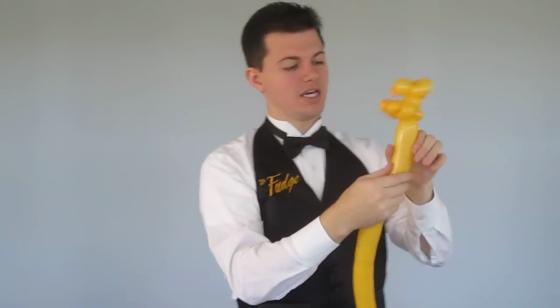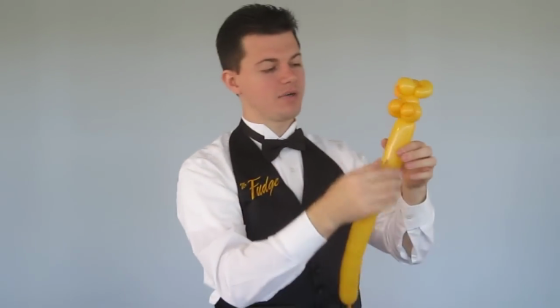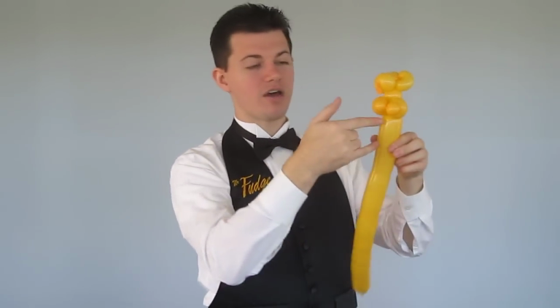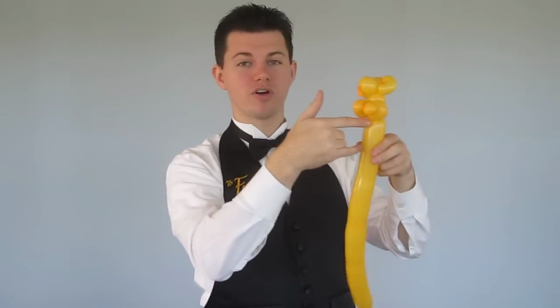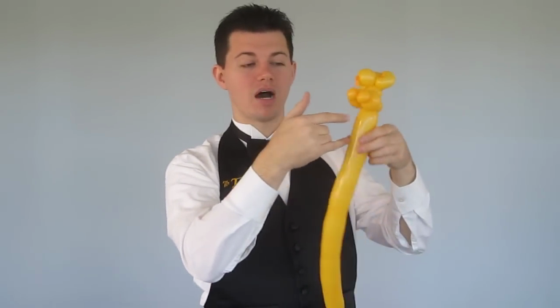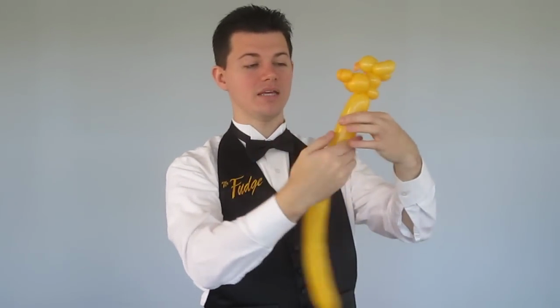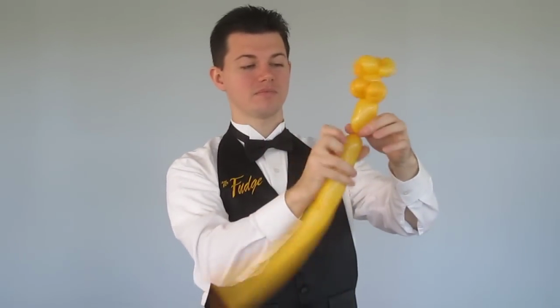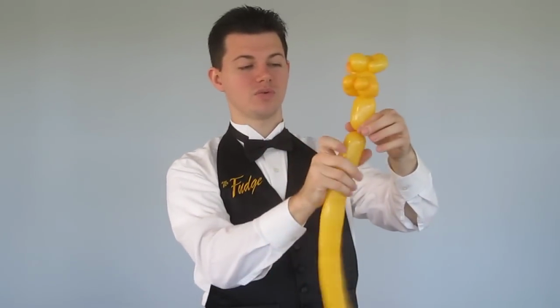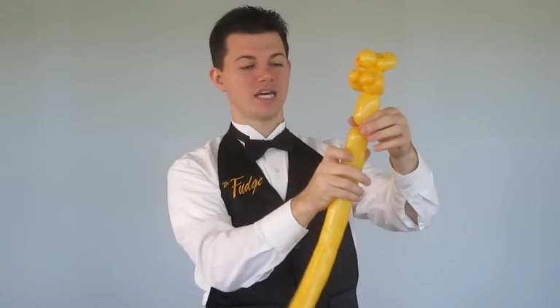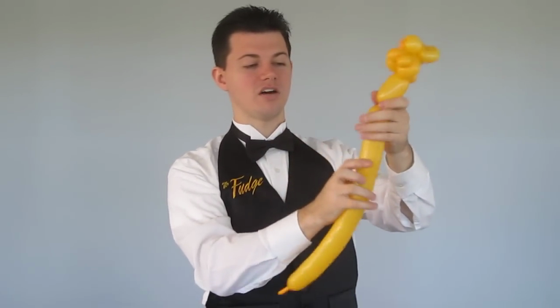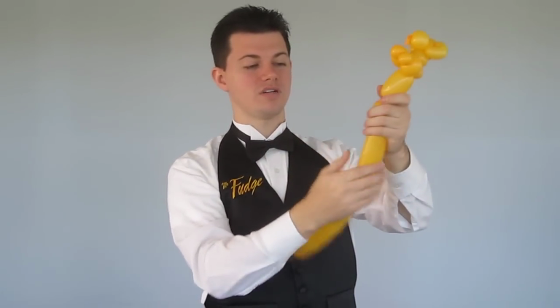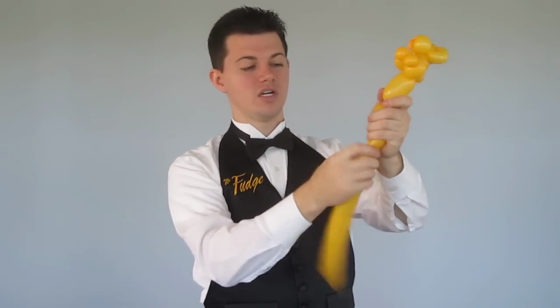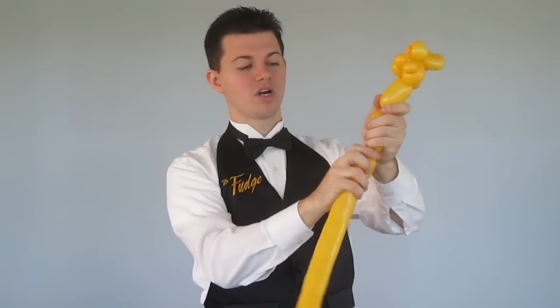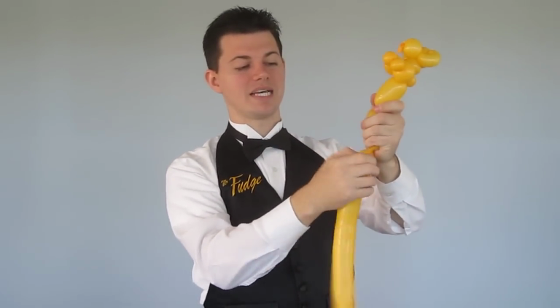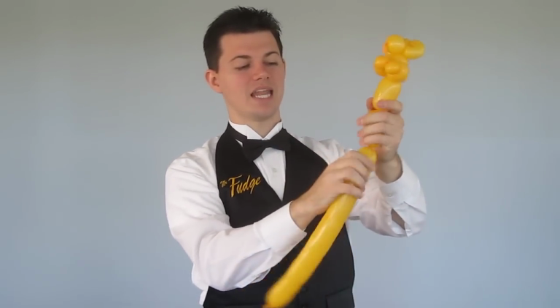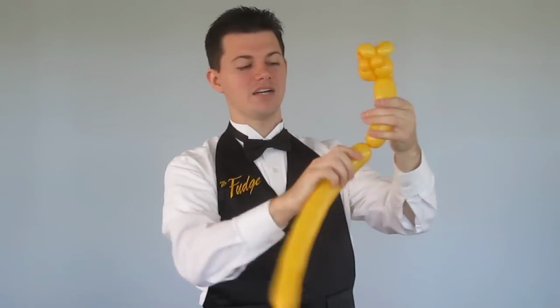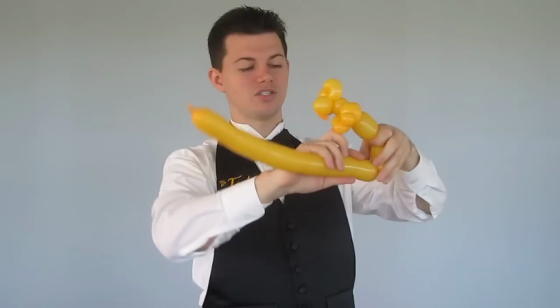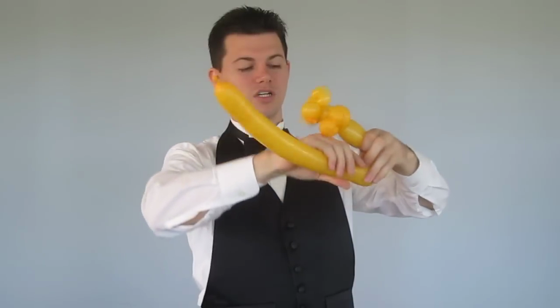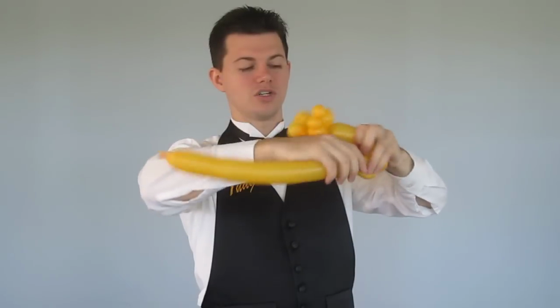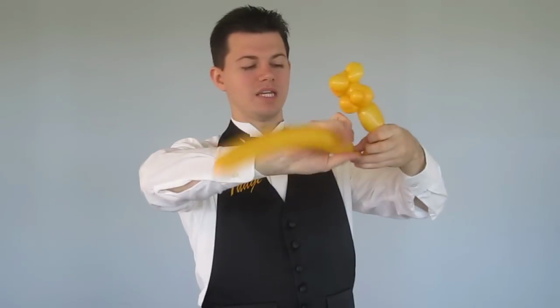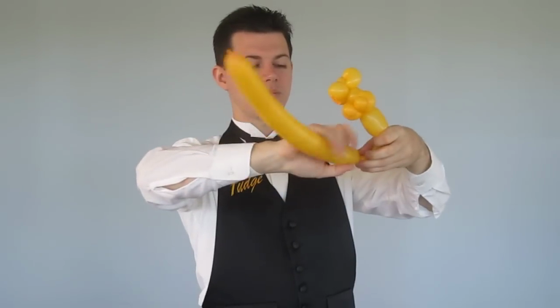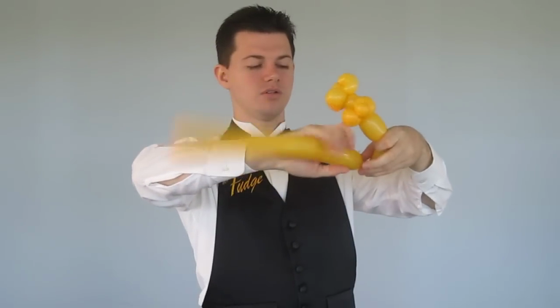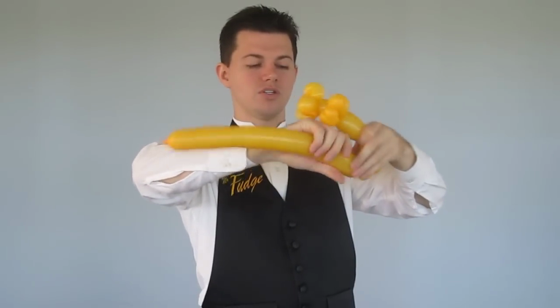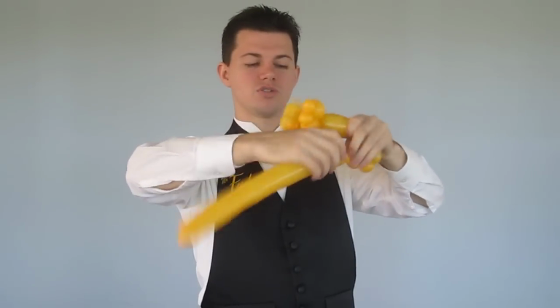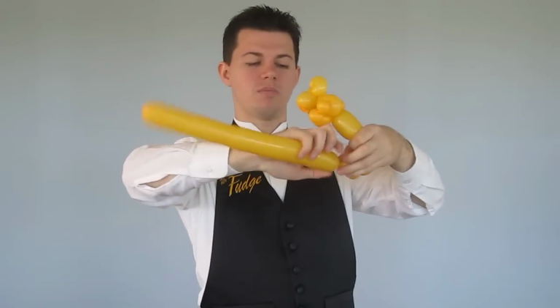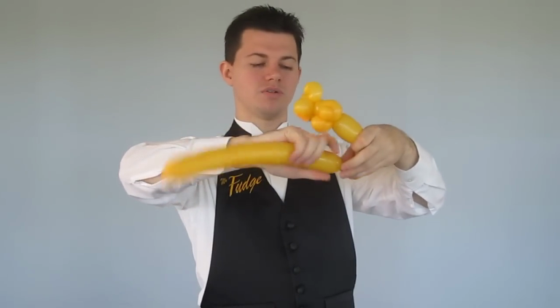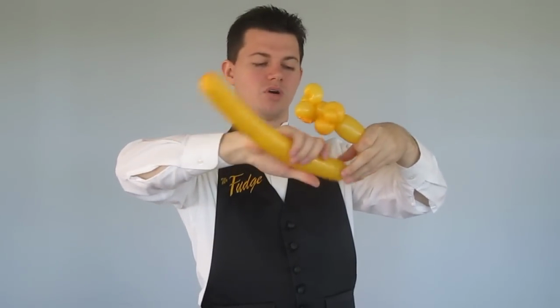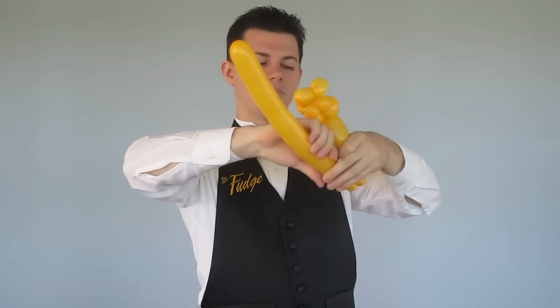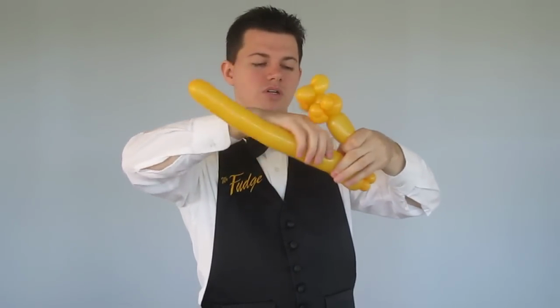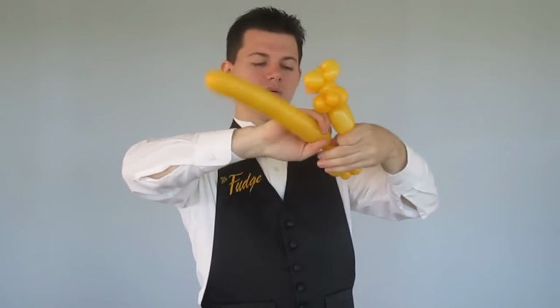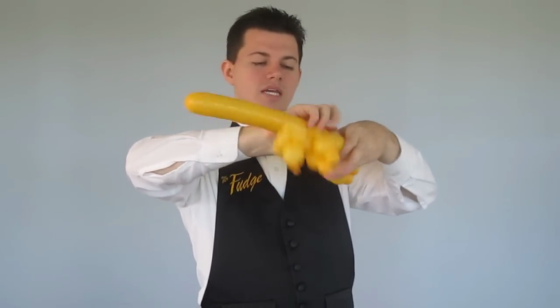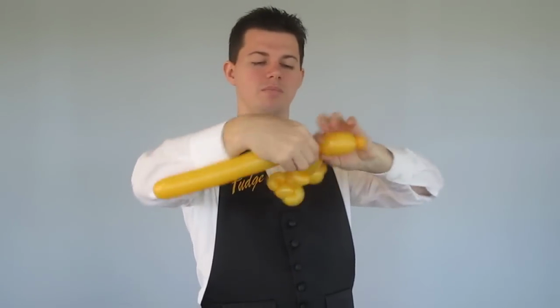Then we go down for a body, twist that off. We're going to make his legs — medium bubble, small bubble, small bubble, medium bubble.